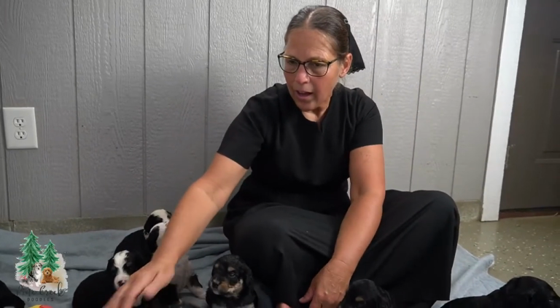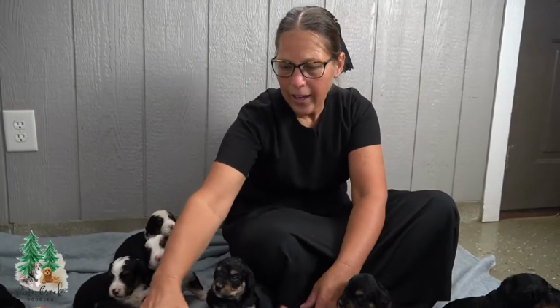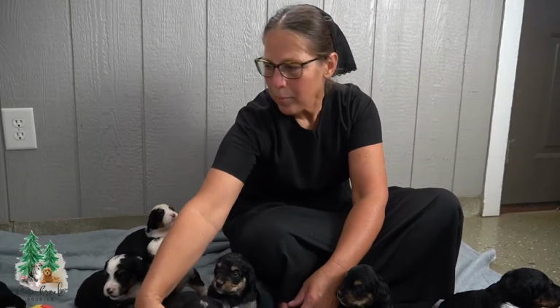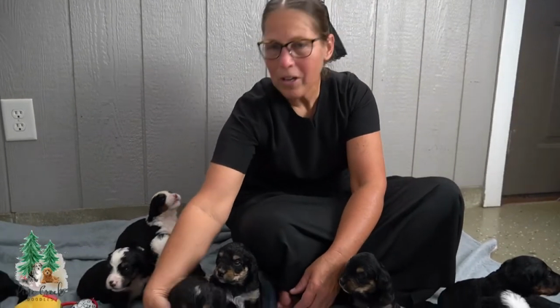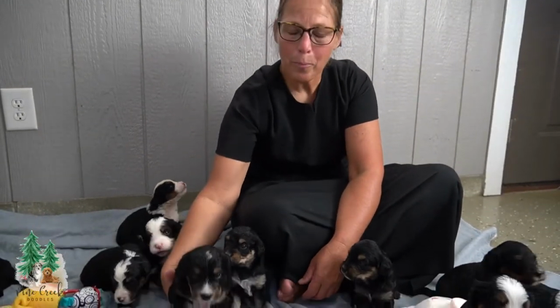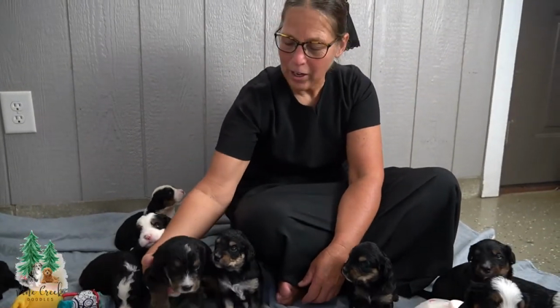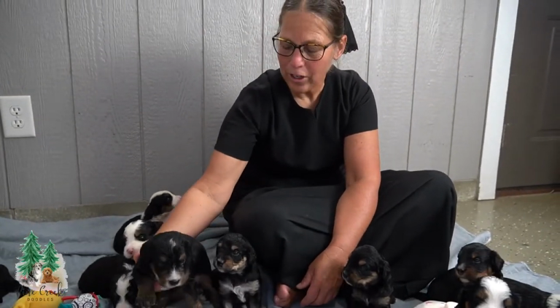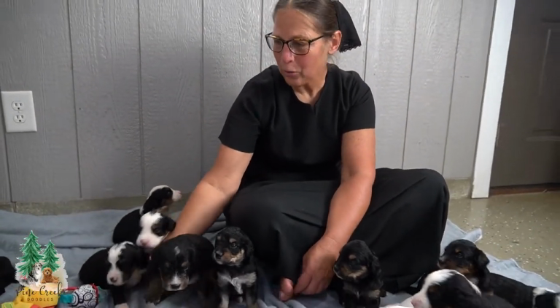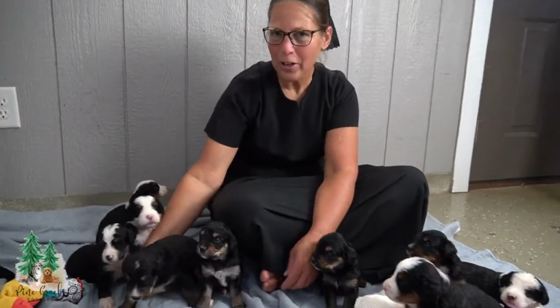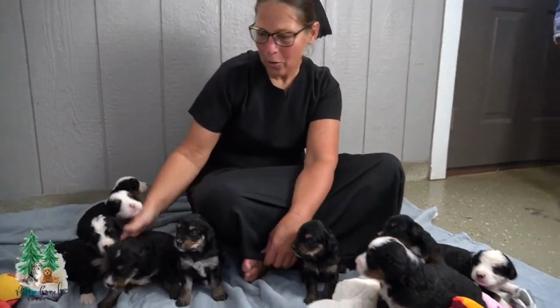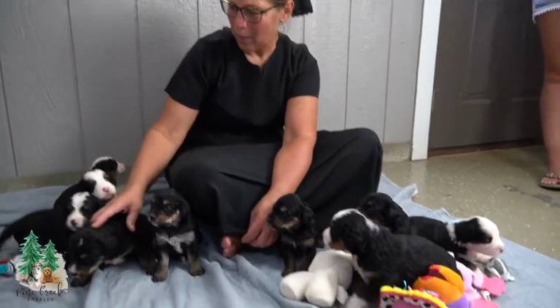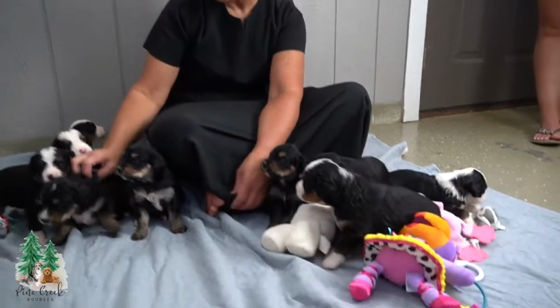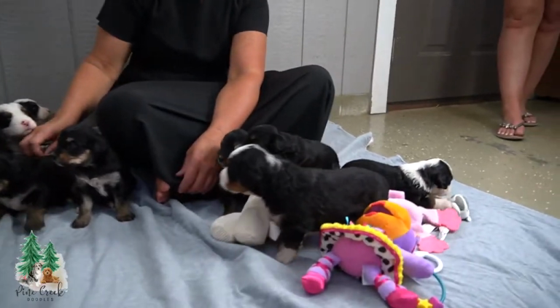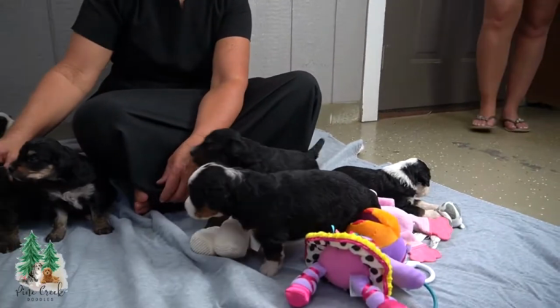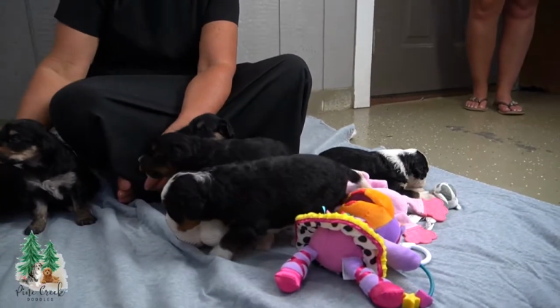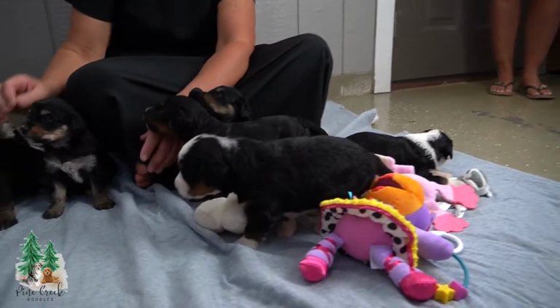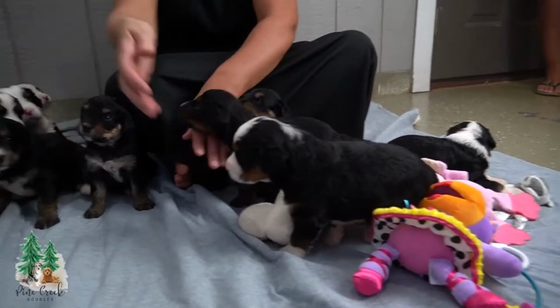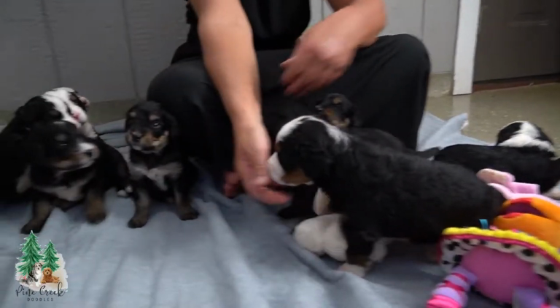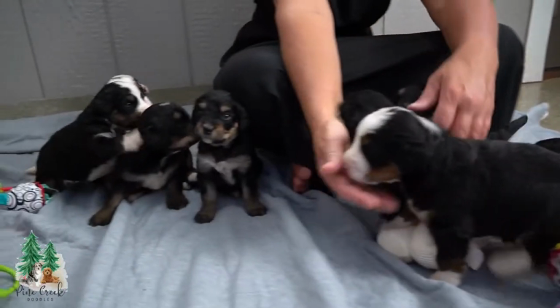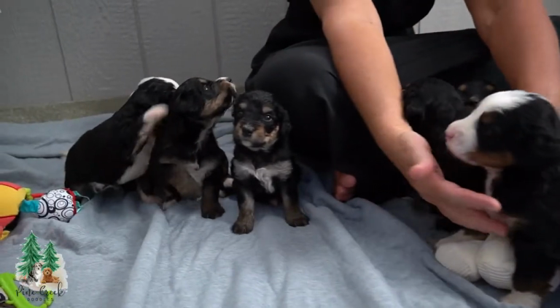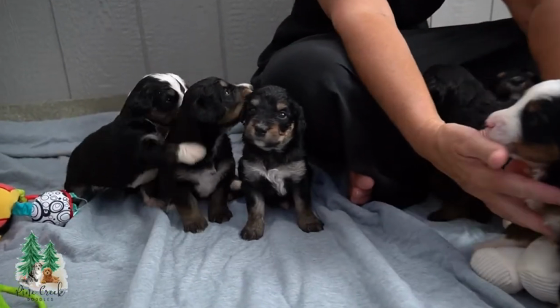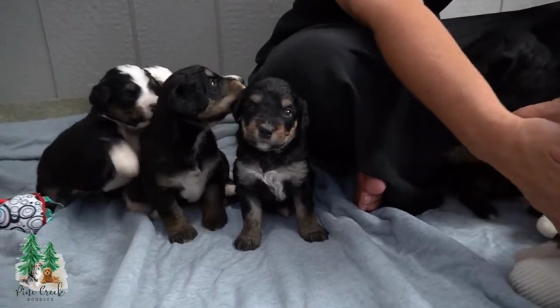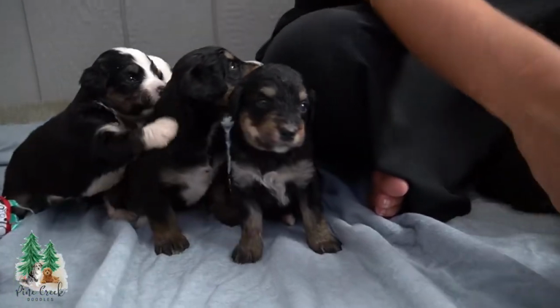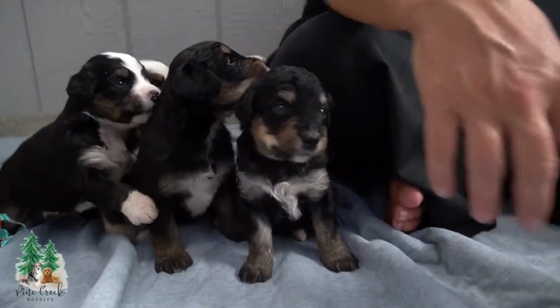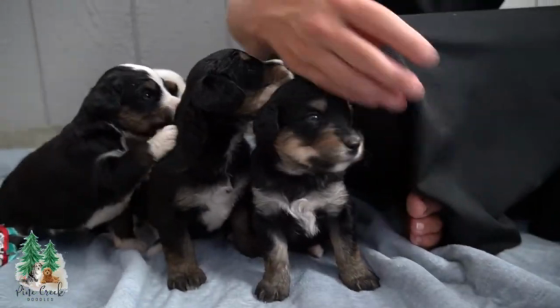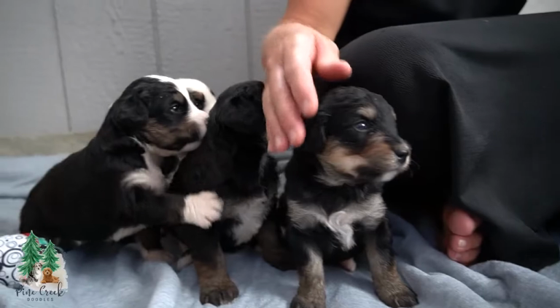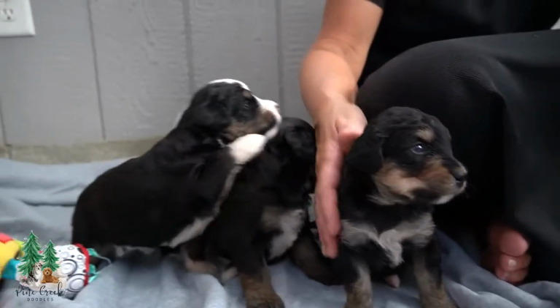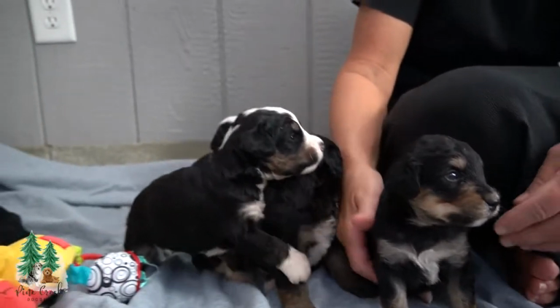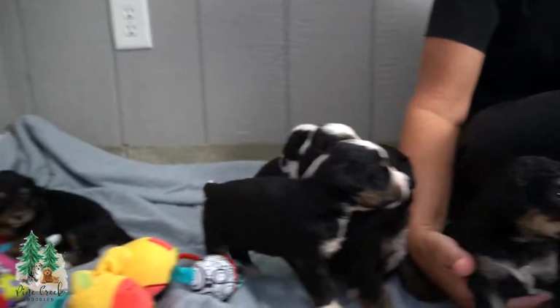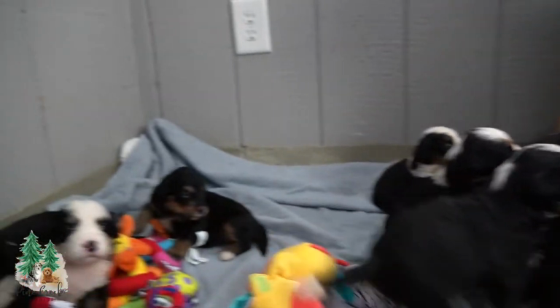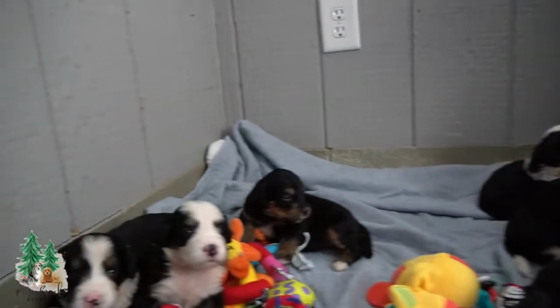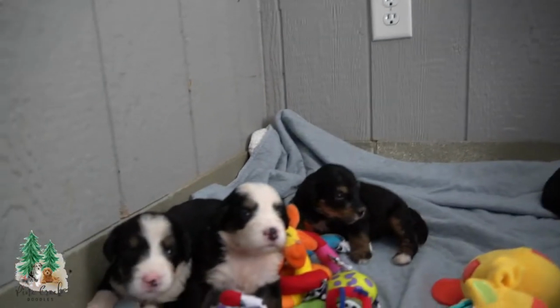Hi, I'm Naomi from Pine Creek Doodles. I'm here this morning with Macy, my Bernese Mountain Dog, and Olaf, our mini poodle.